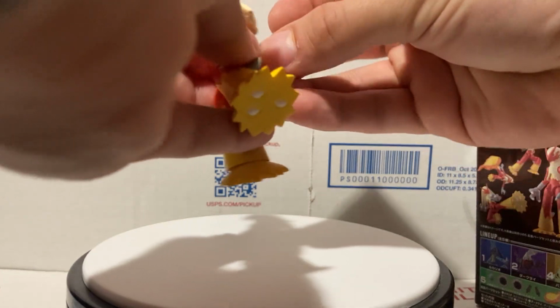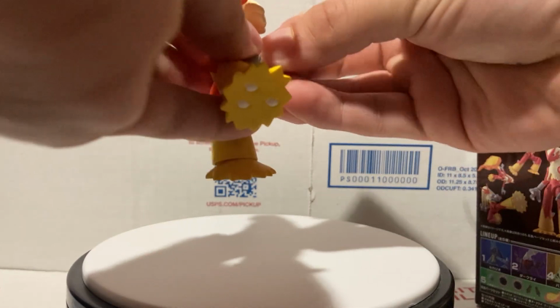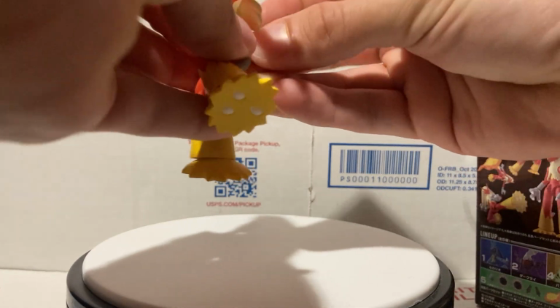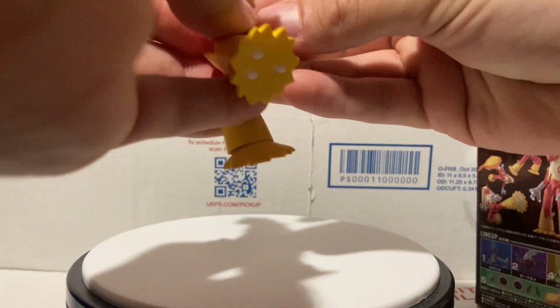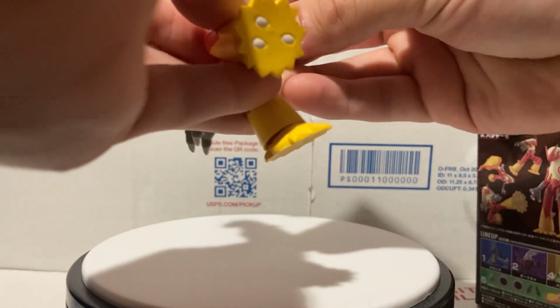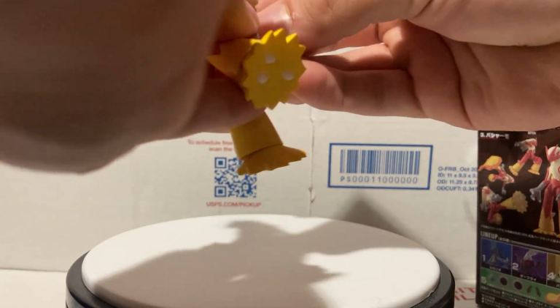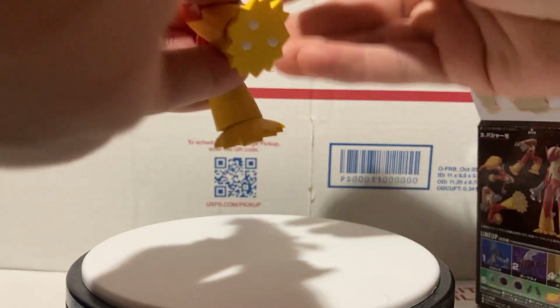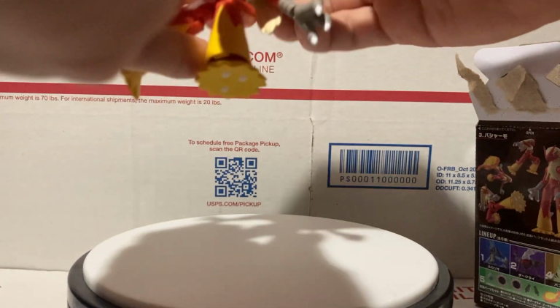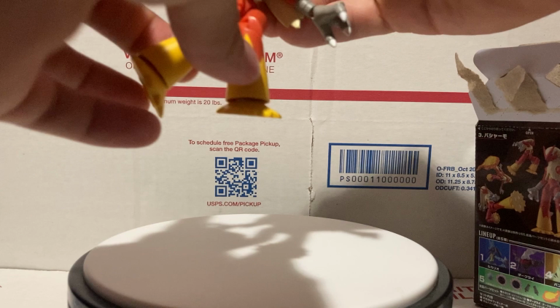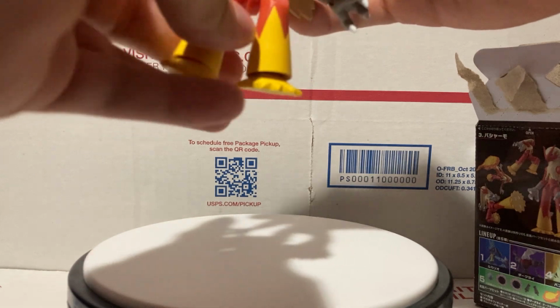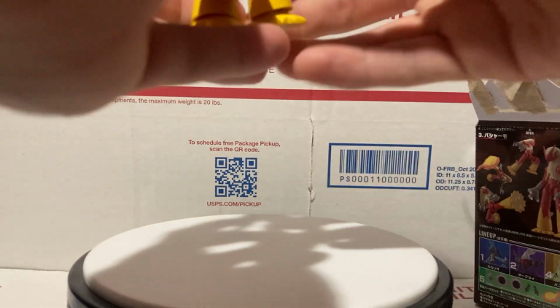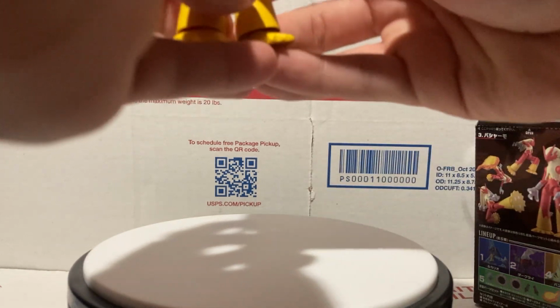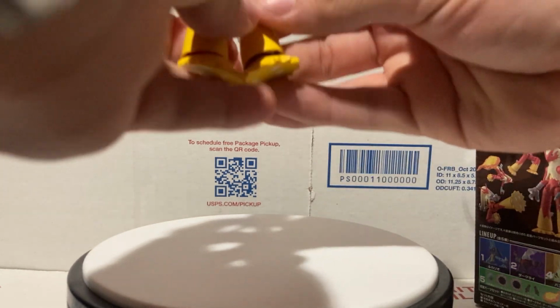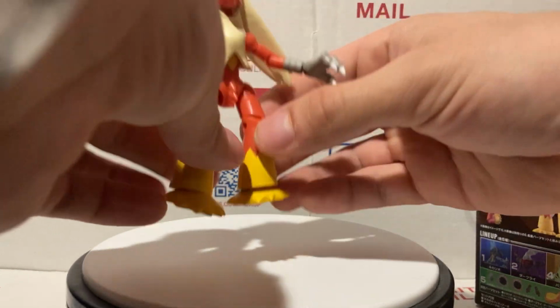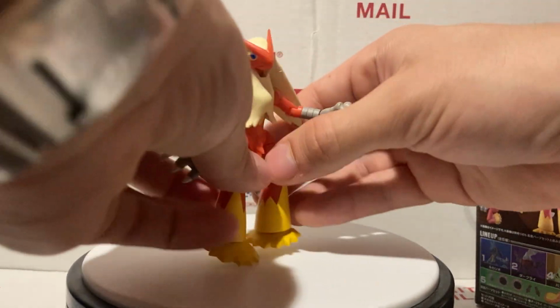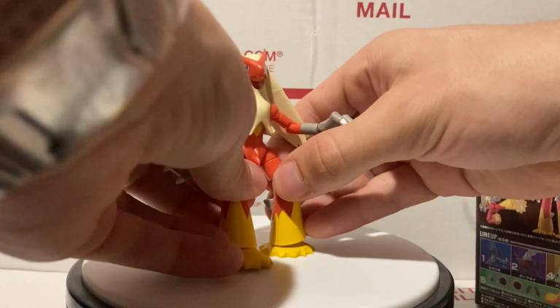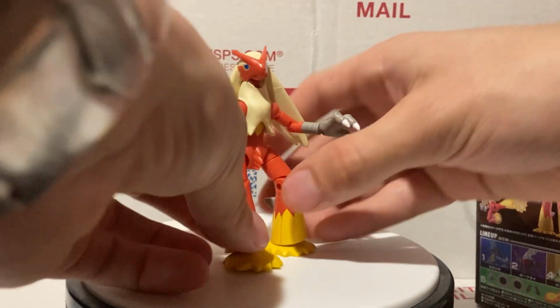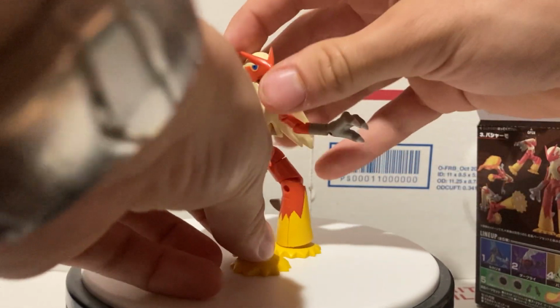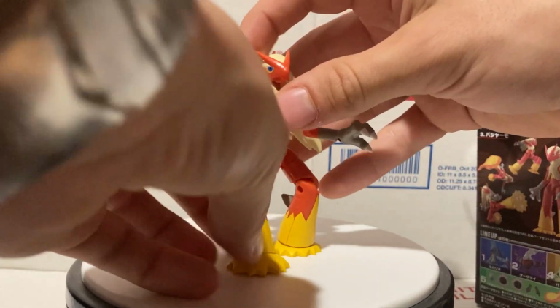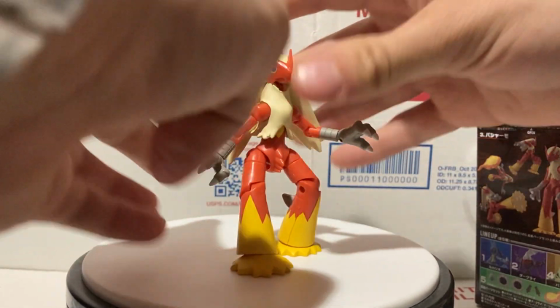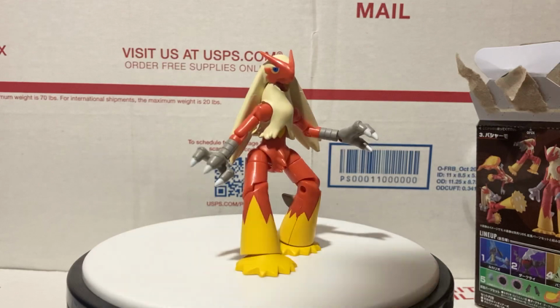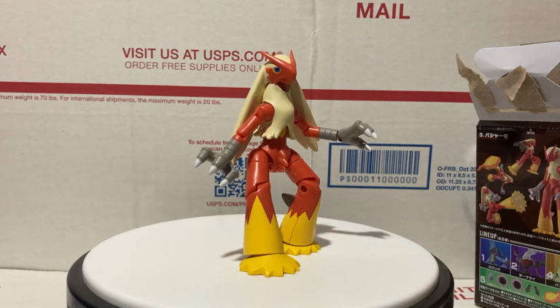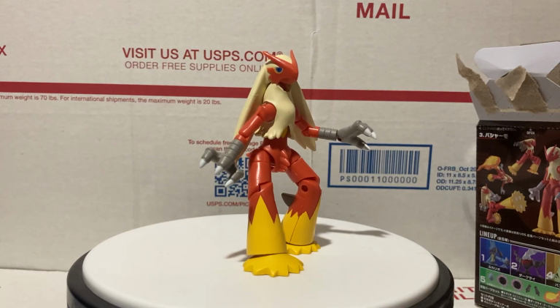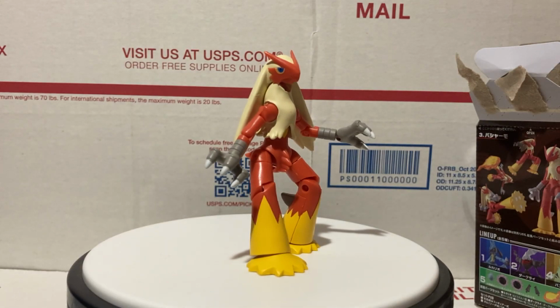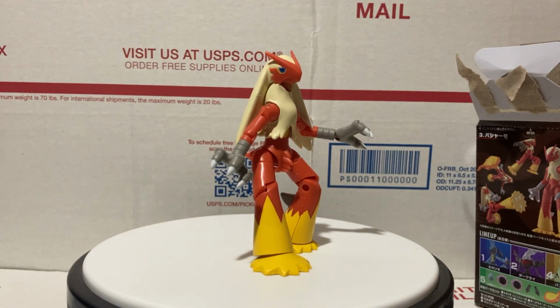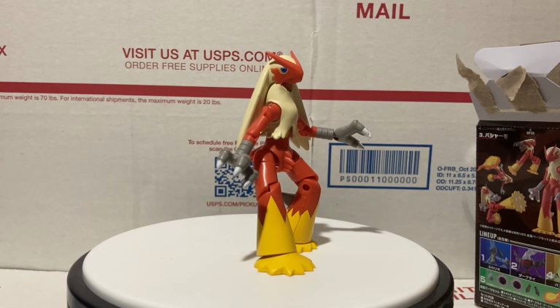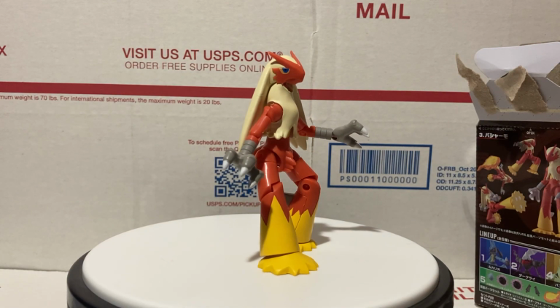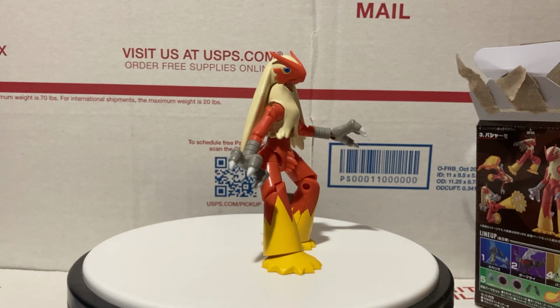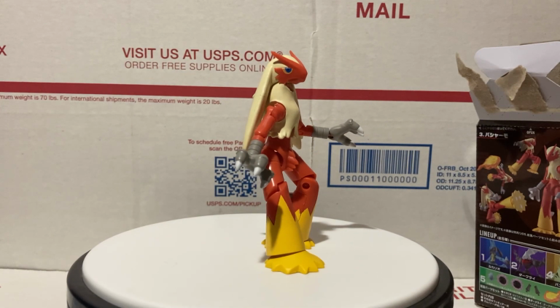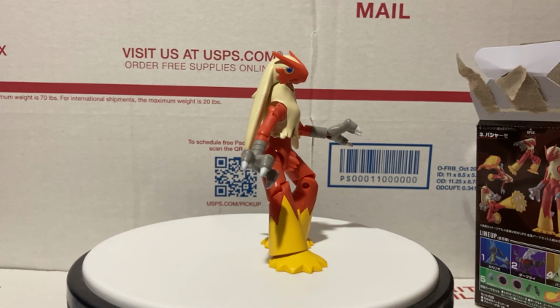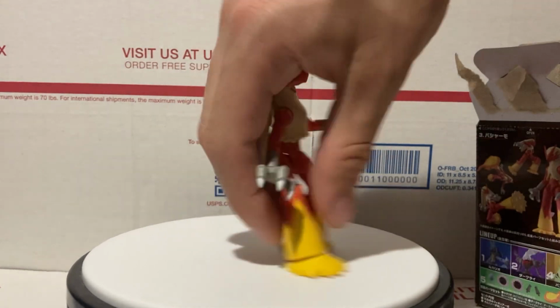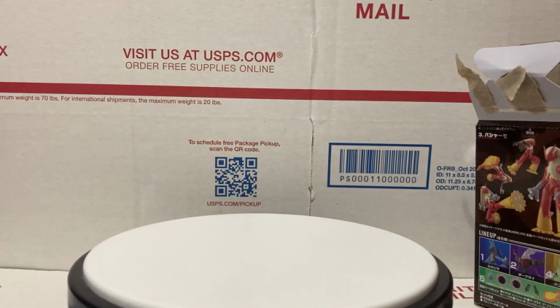Sorry about knocking off his tail! As you saw at the beginning of the video, he does stand pretty well on his own — you just kind of have to sit him there, mostly due to his legs.